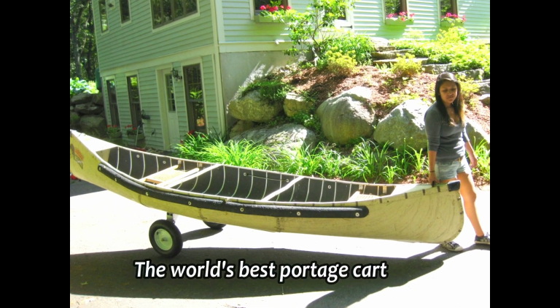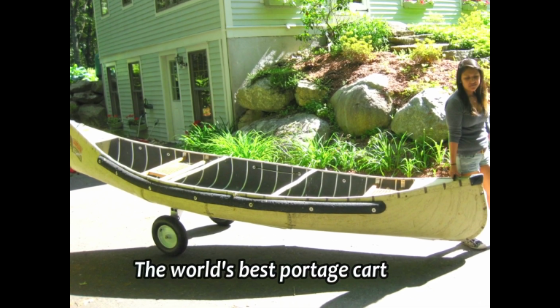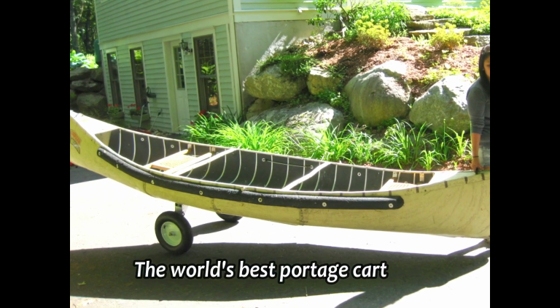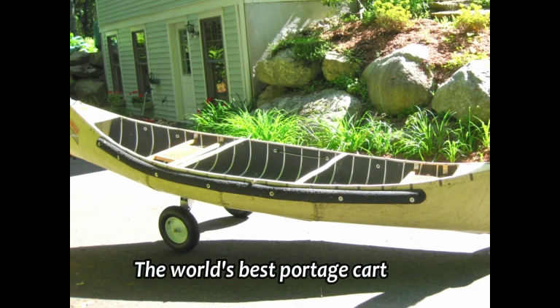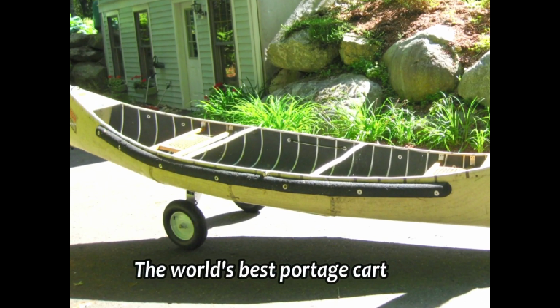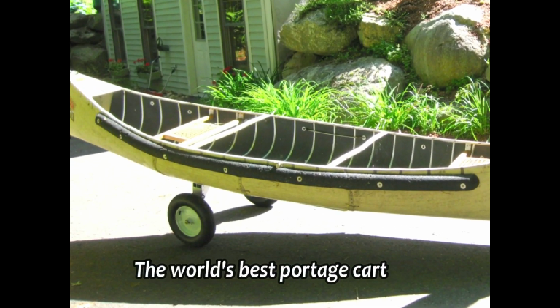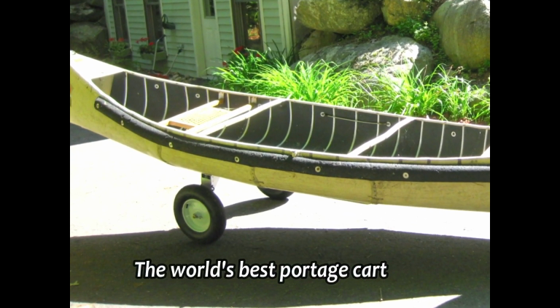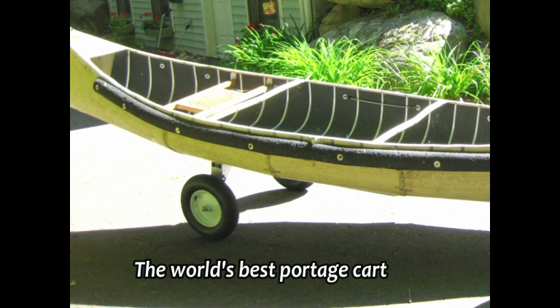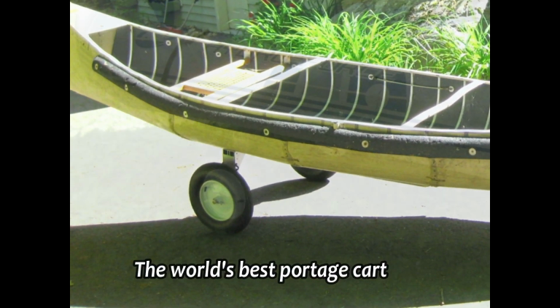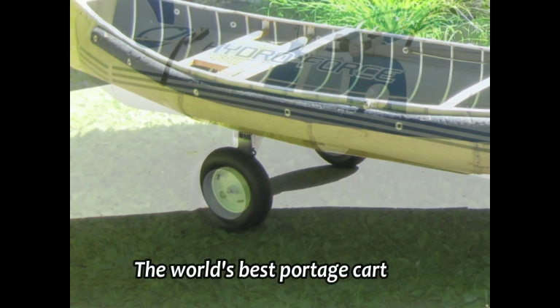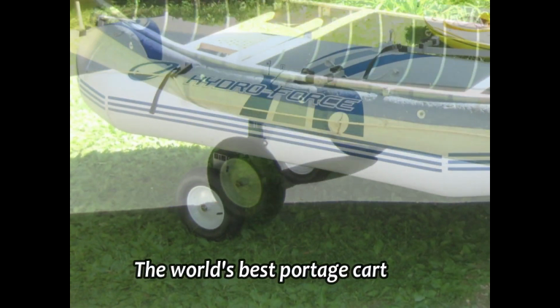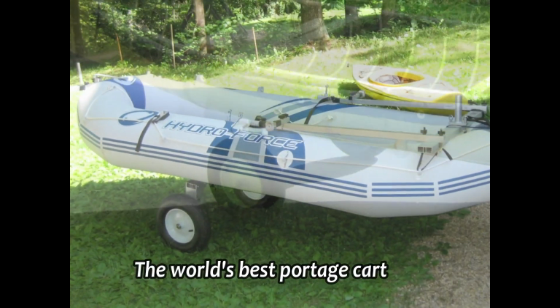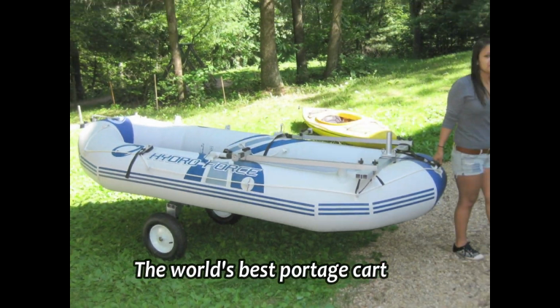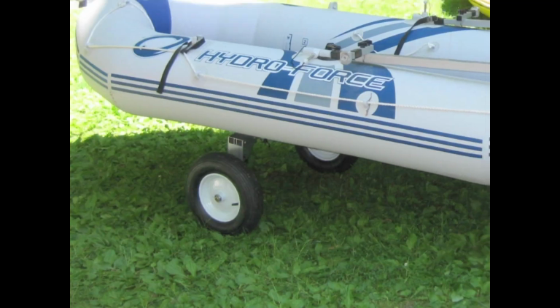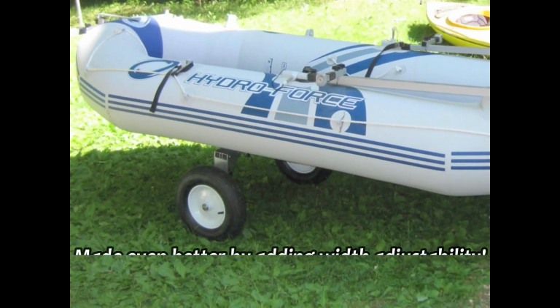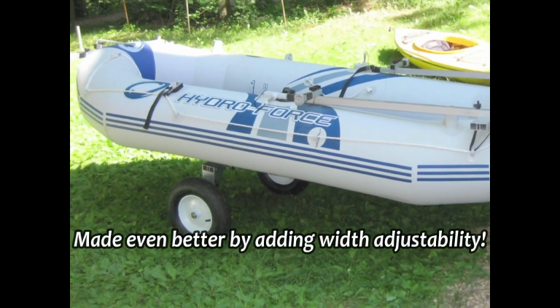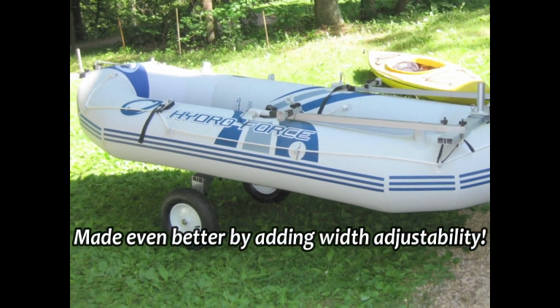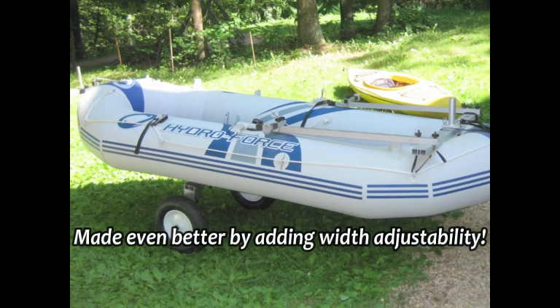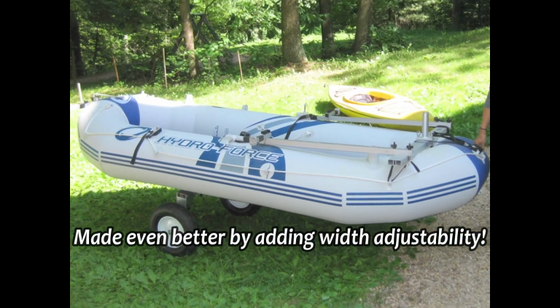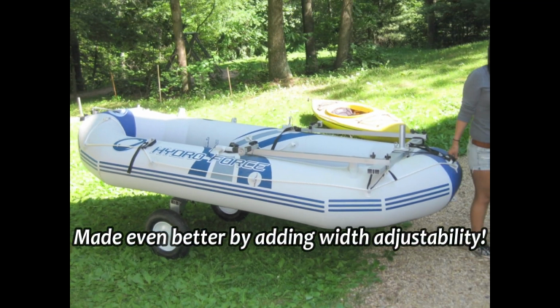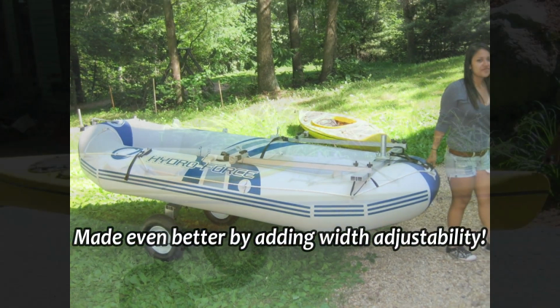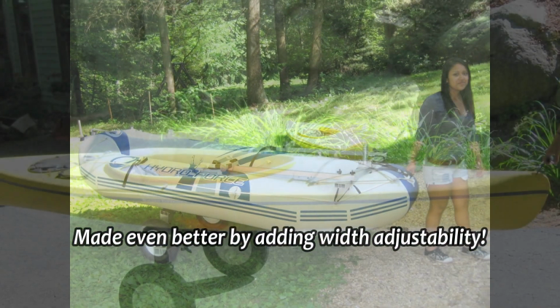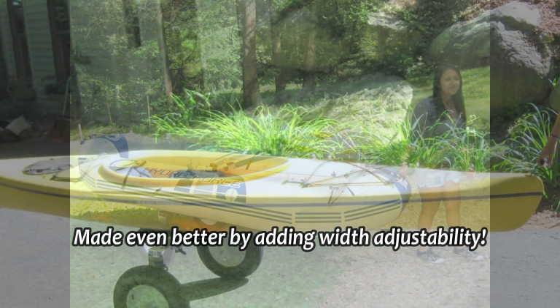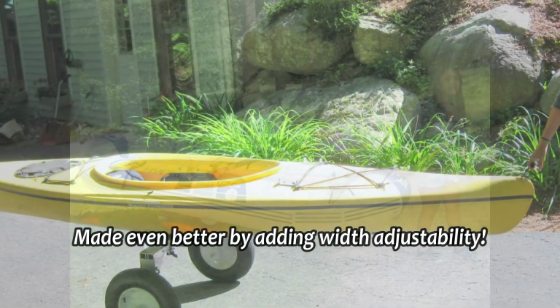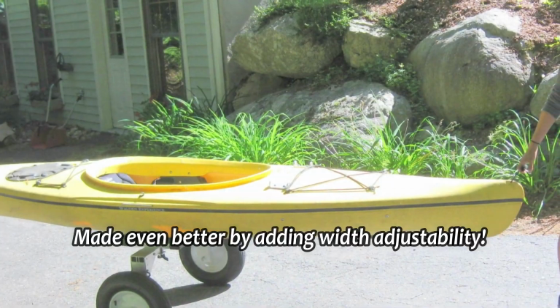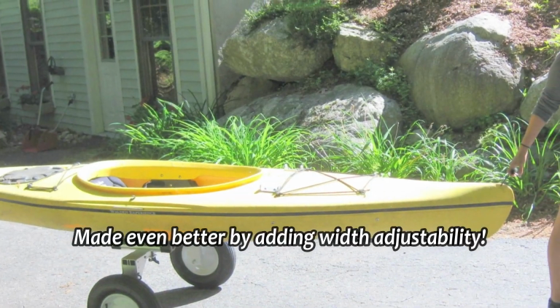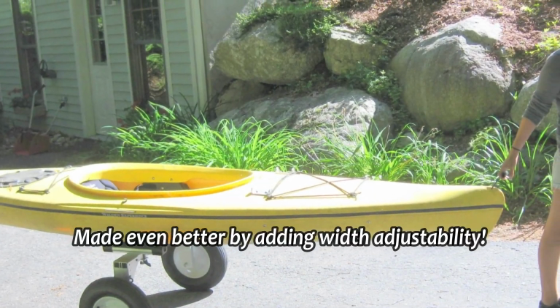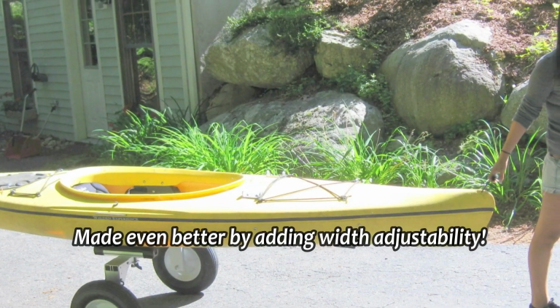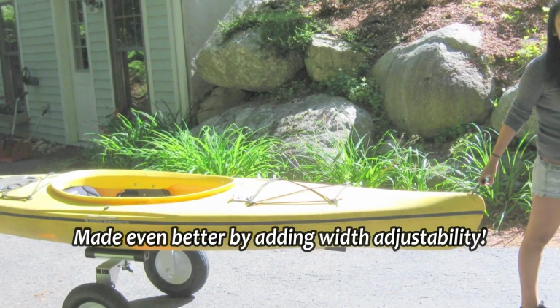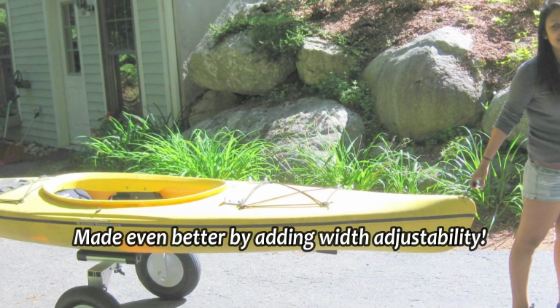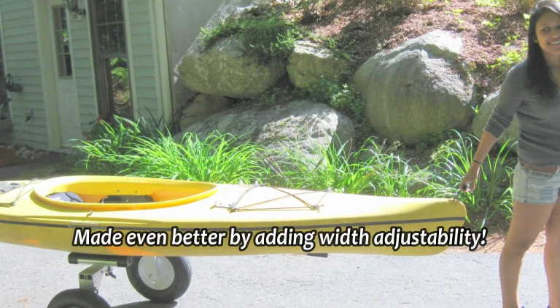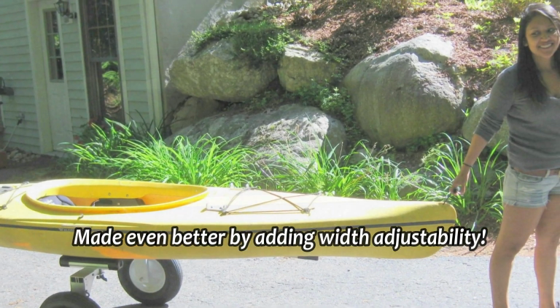The world's best portage cart can be made even more versatile by adding width adjustability. This little video will show you how we do that on the Spring Creek Portage Cart.